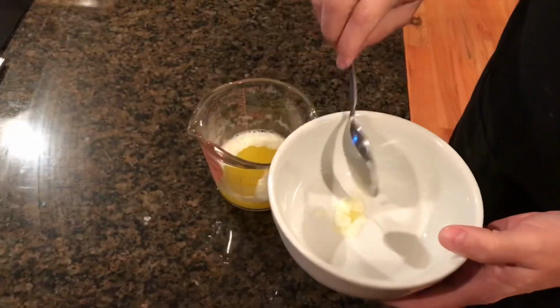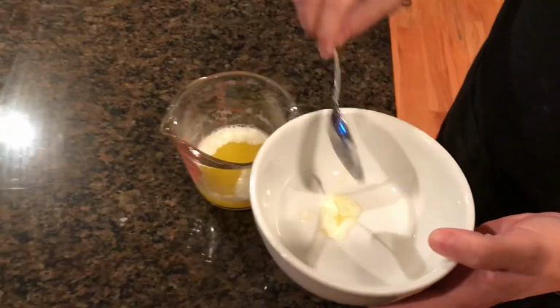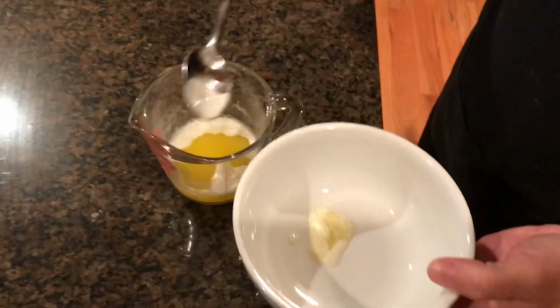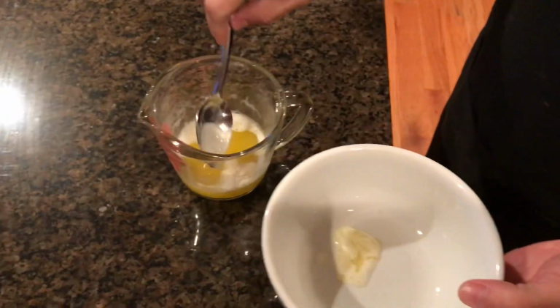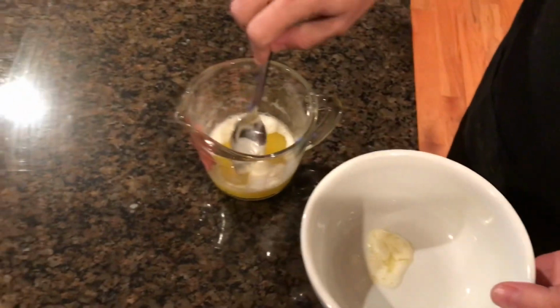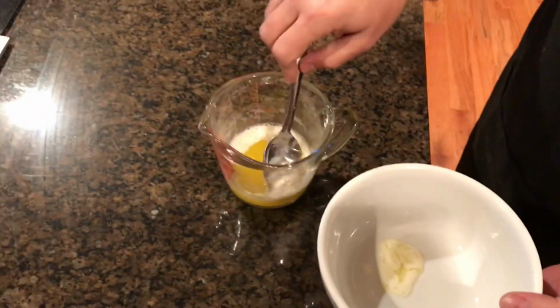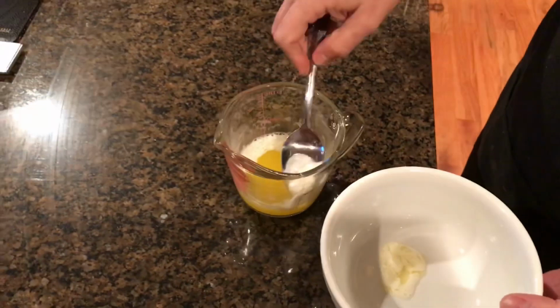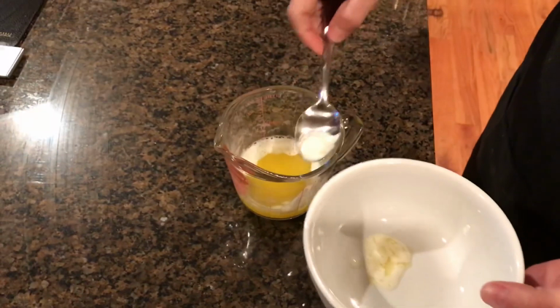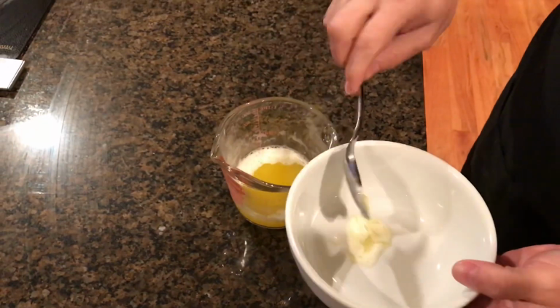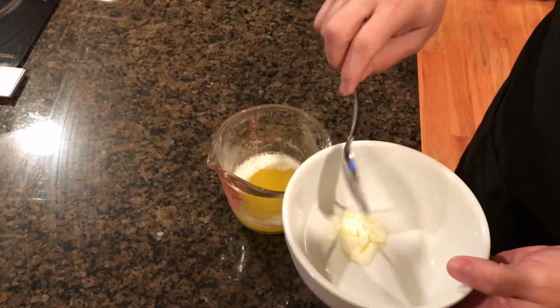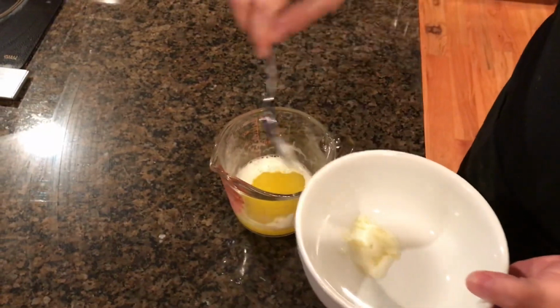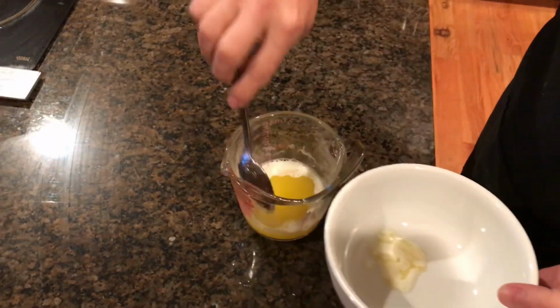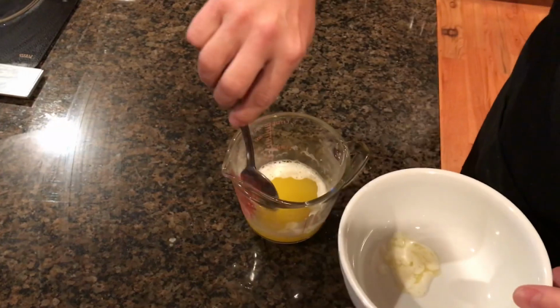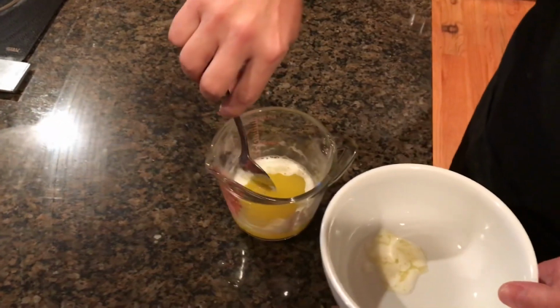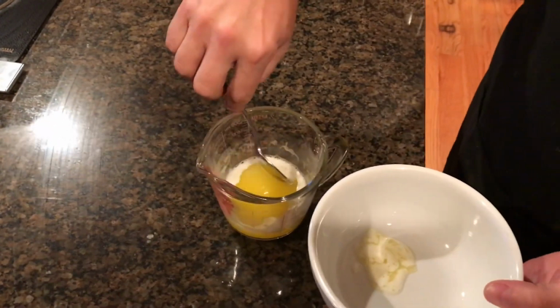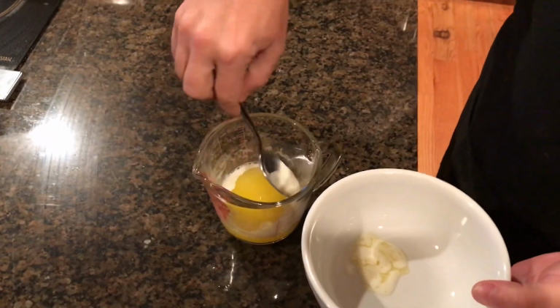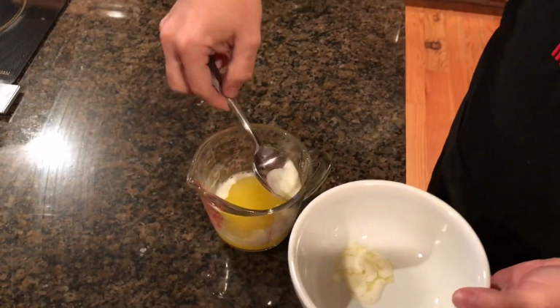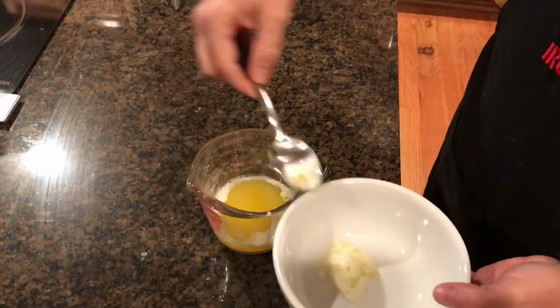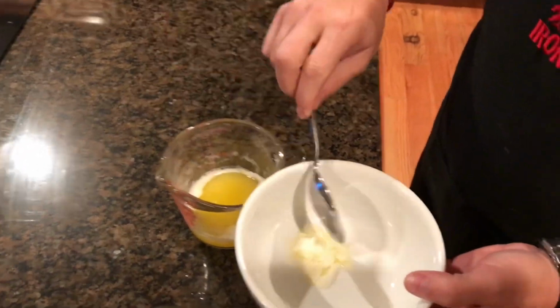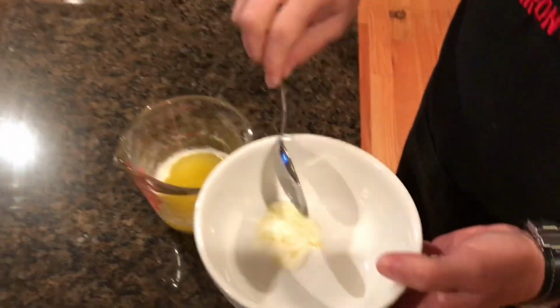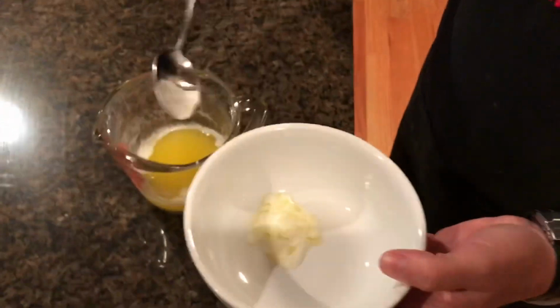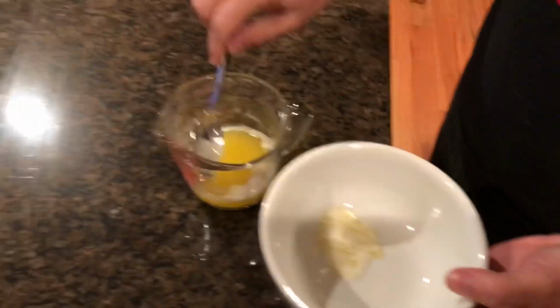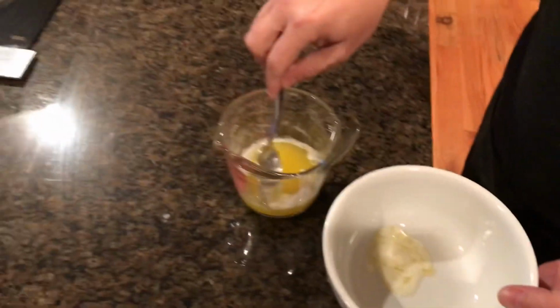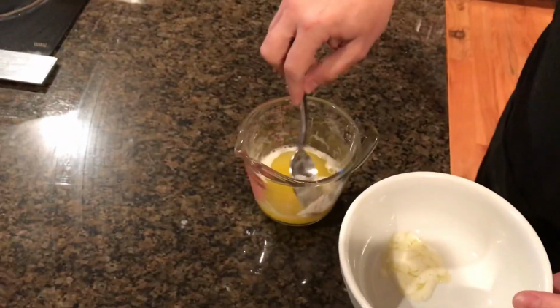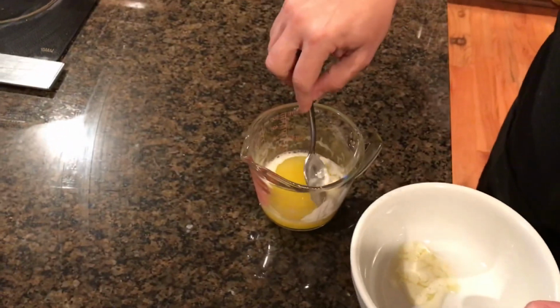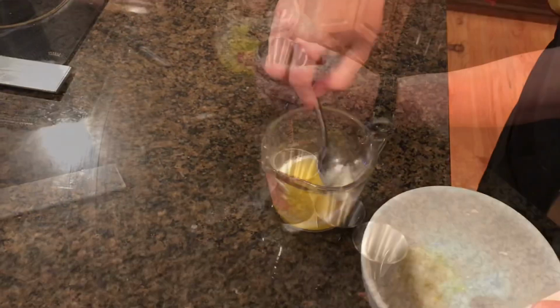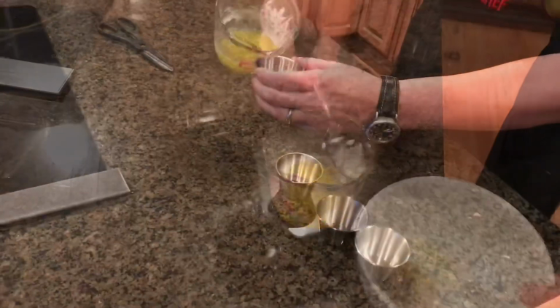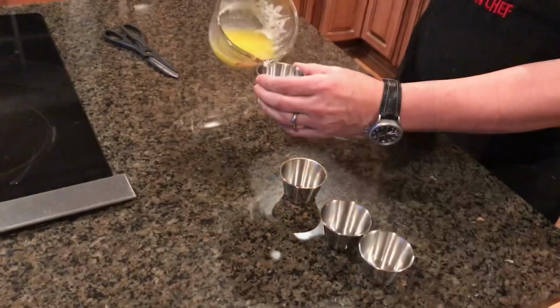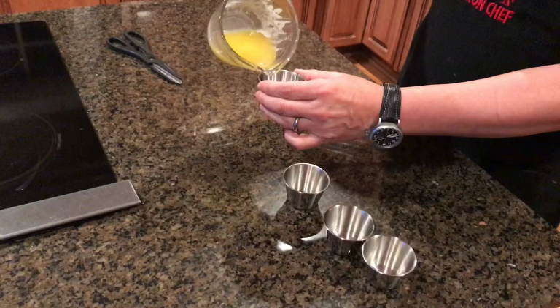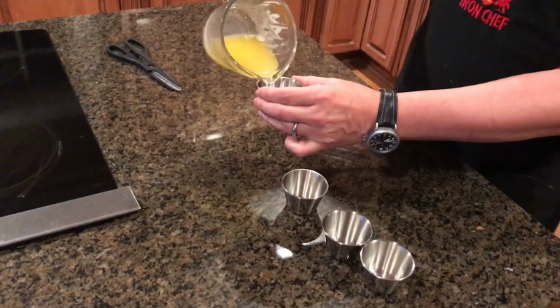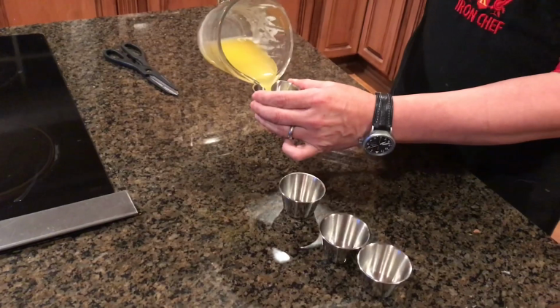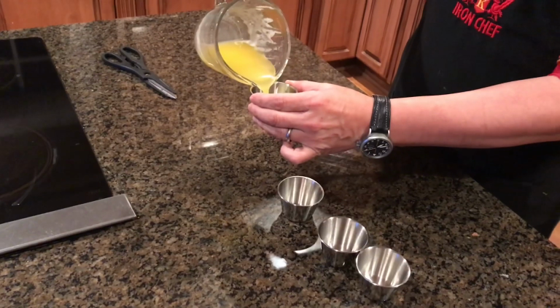The crab legs are over there cooking. You scrape off the top of the butter and put the clarified butter into these little ramekins.